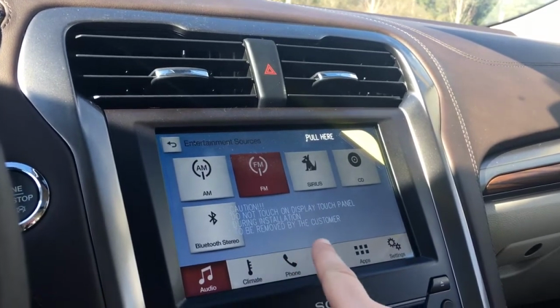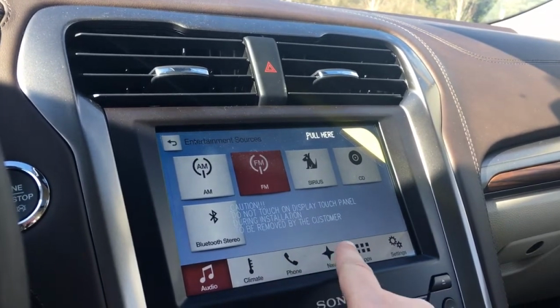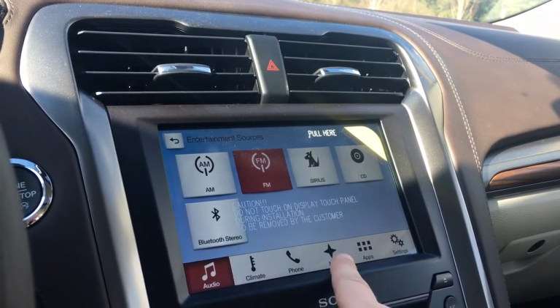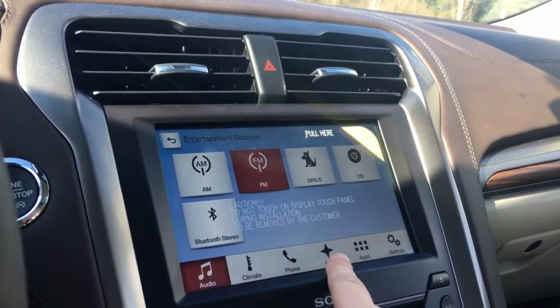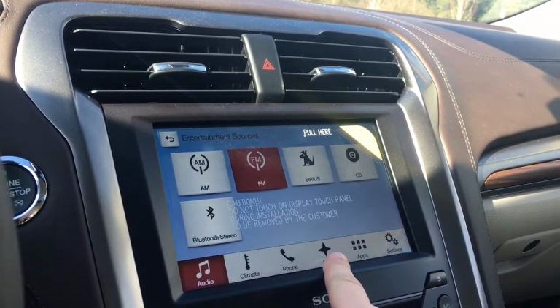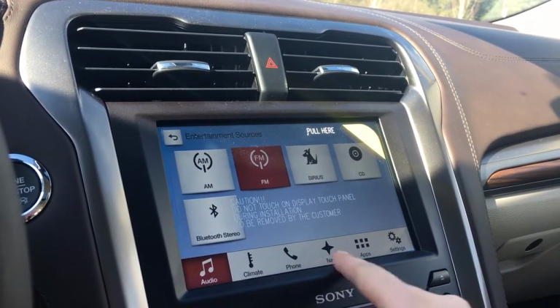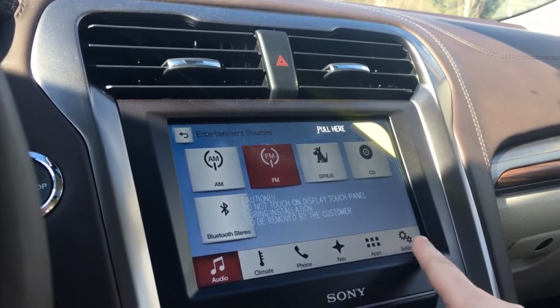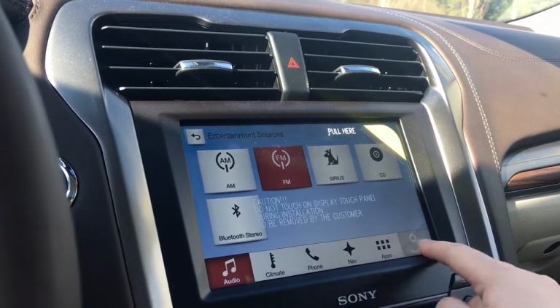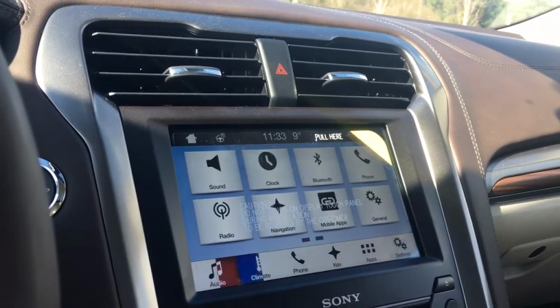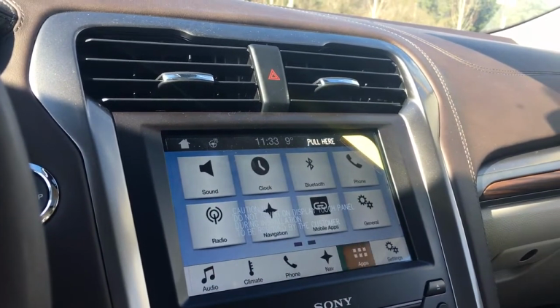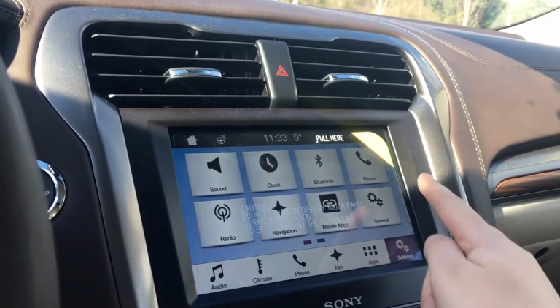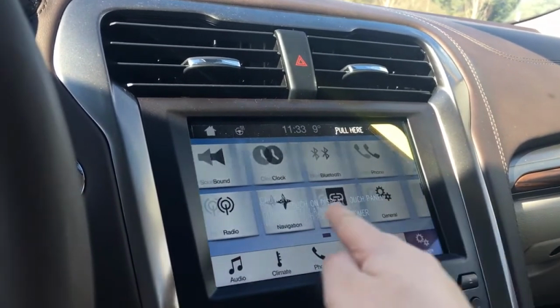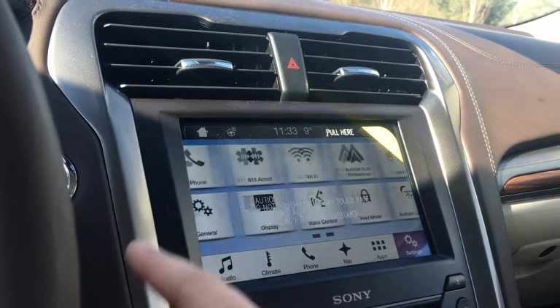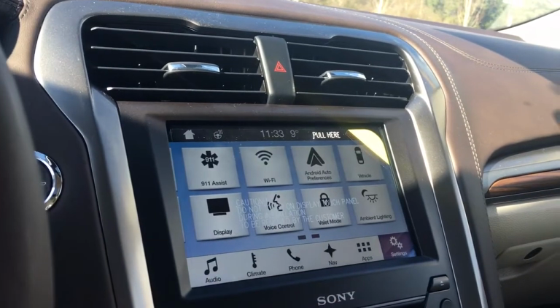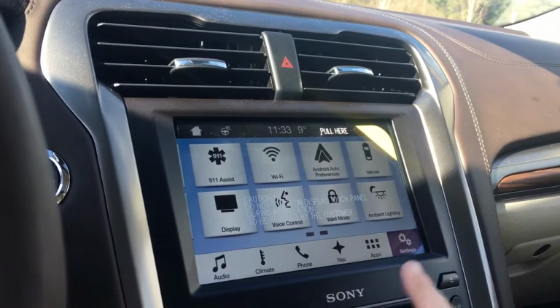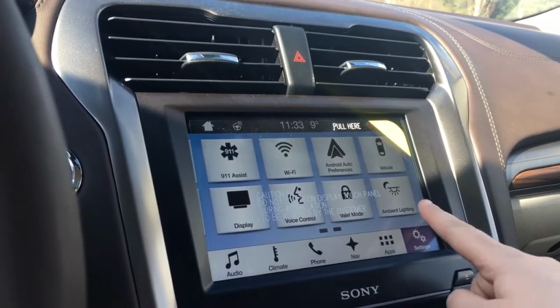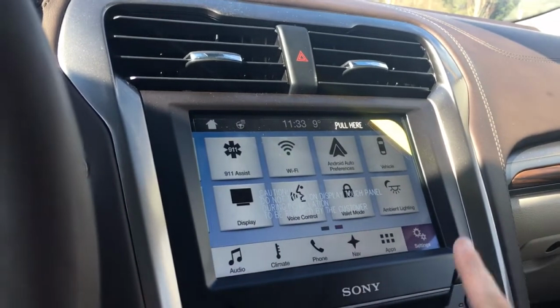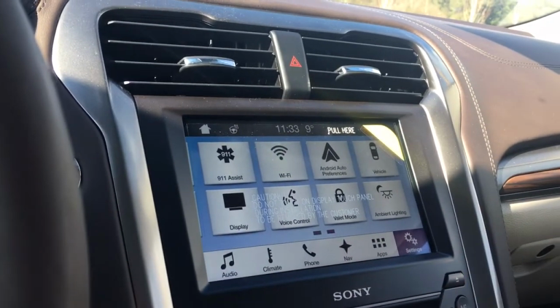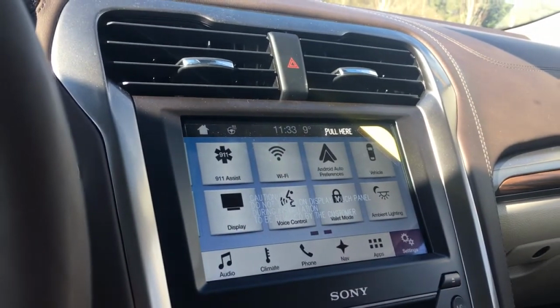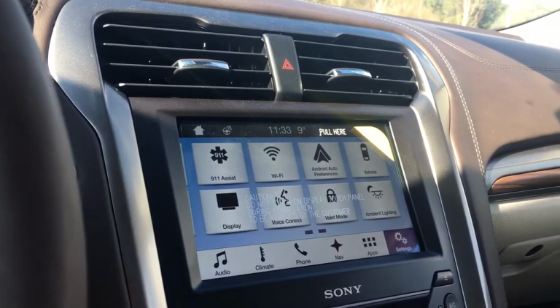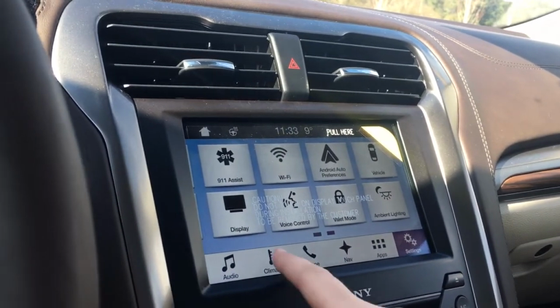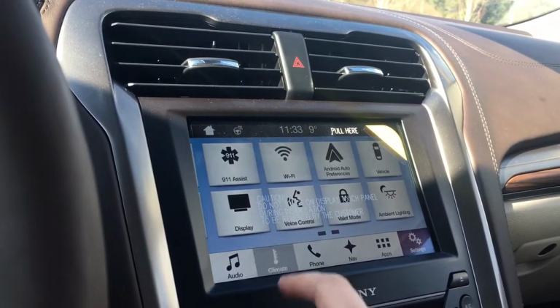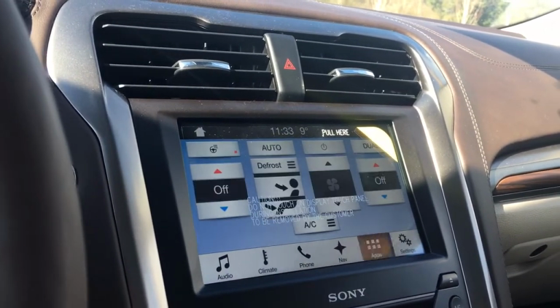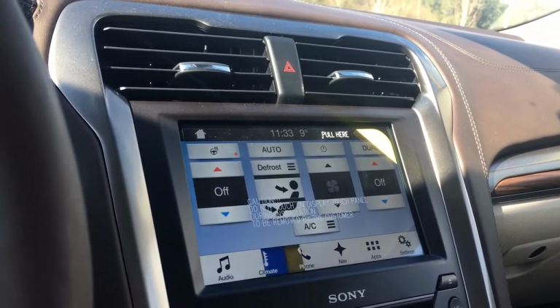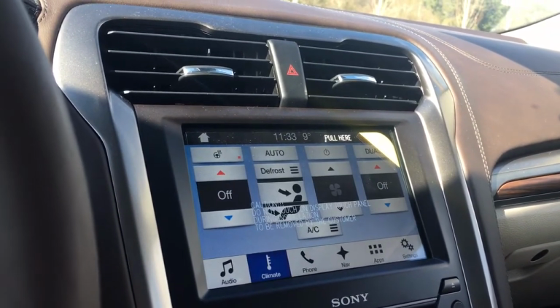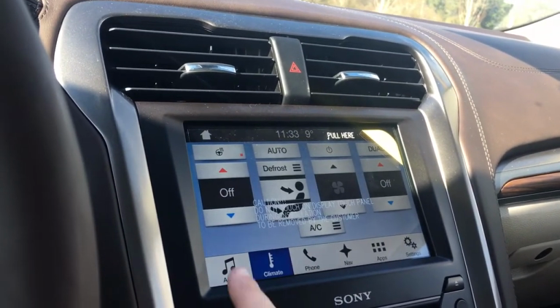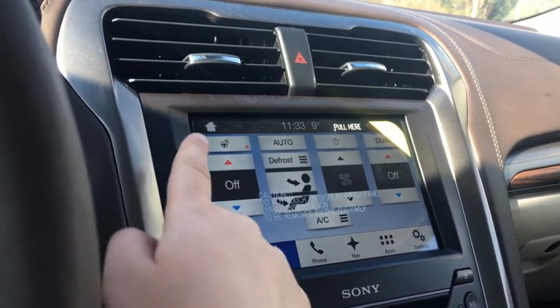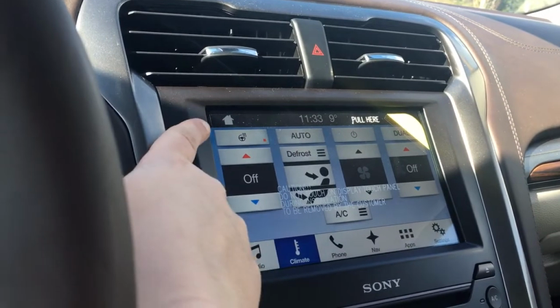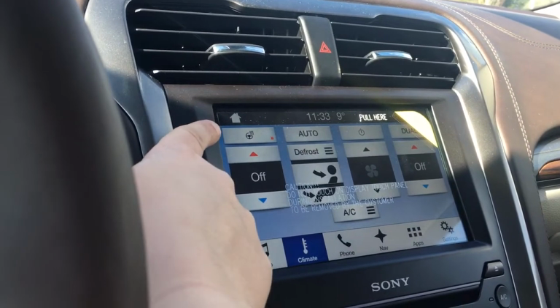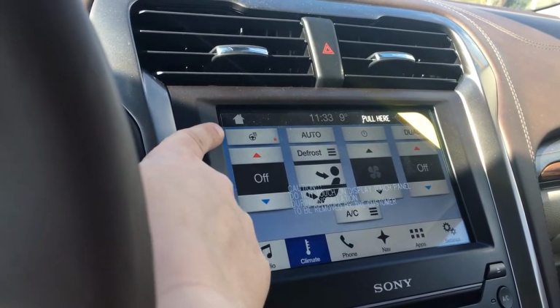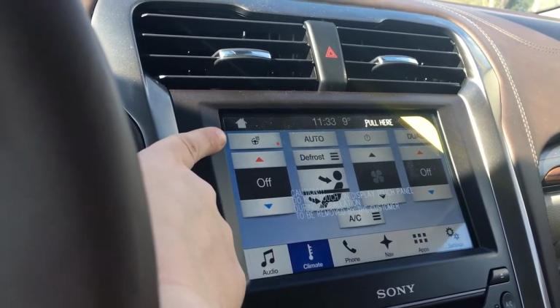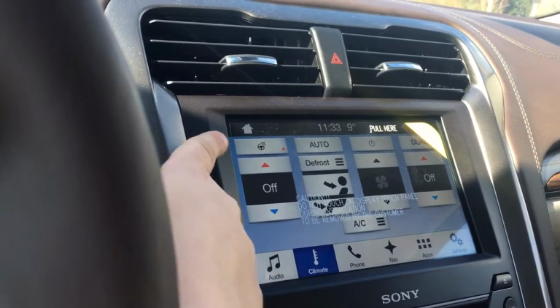You also have navigation located just there. If you go over into settings and slide across, you have ambient lighting. Click over into climate and you have your heated steering wheel just up there.